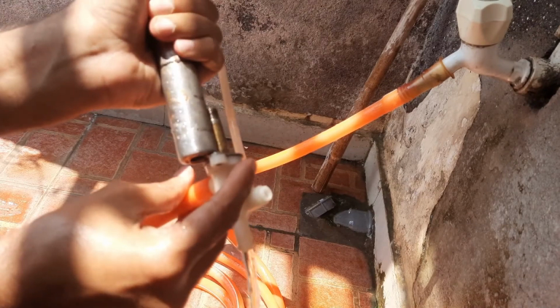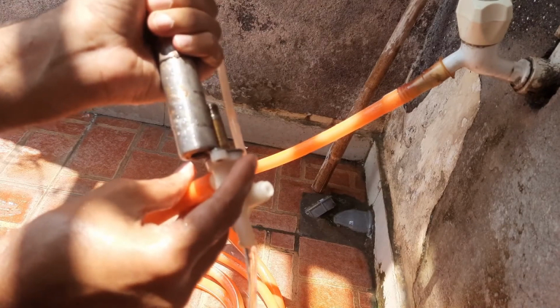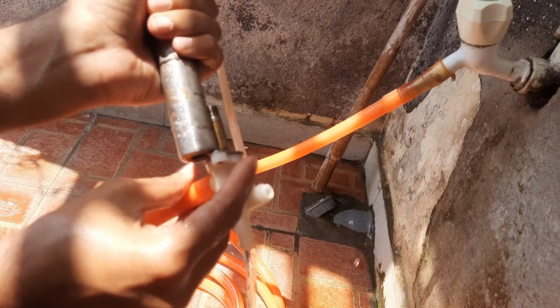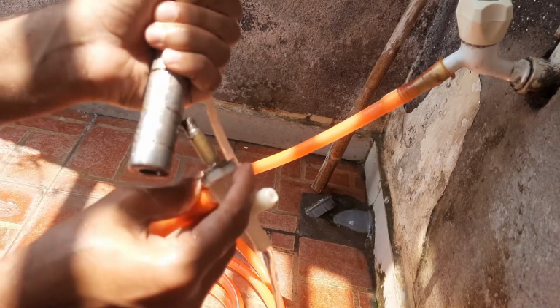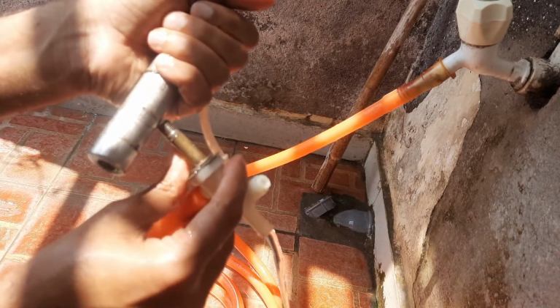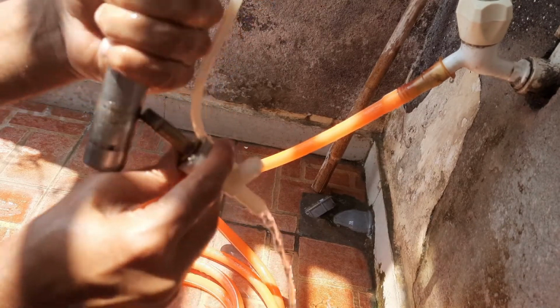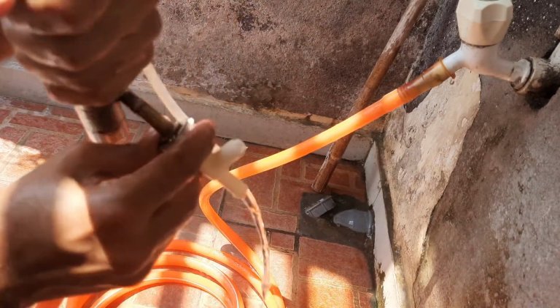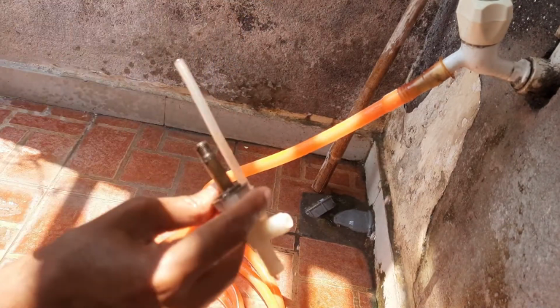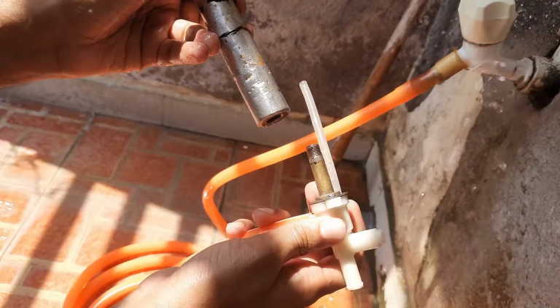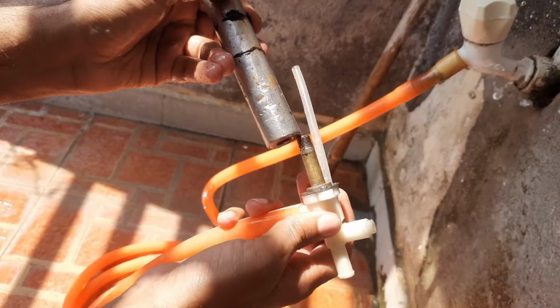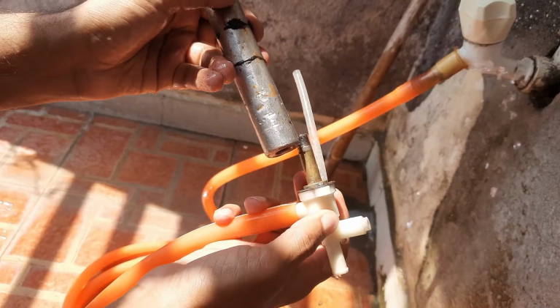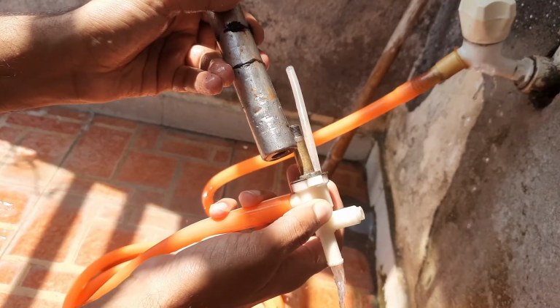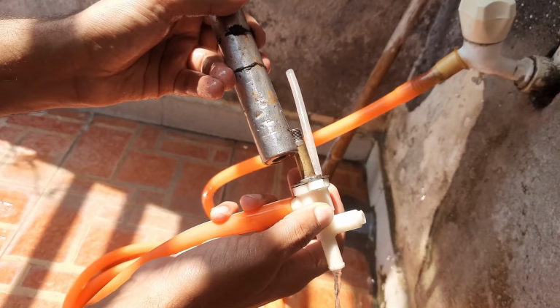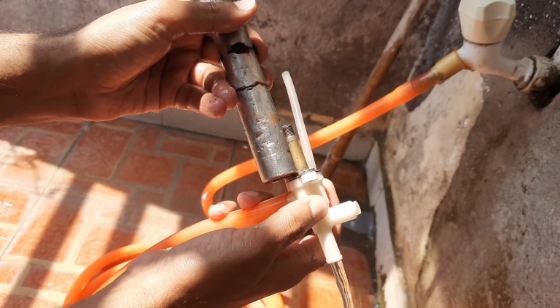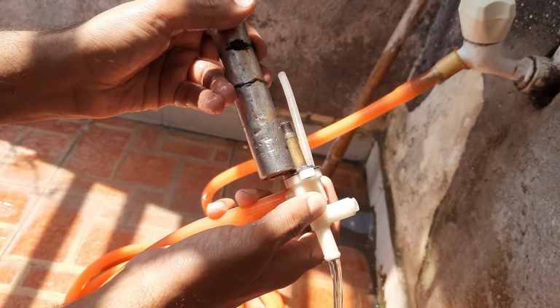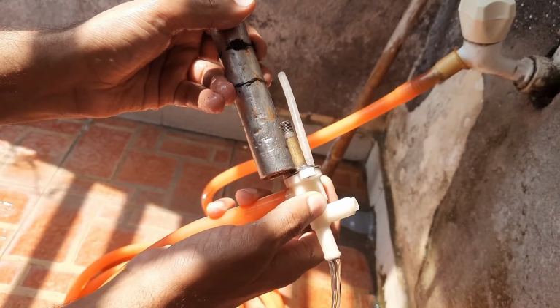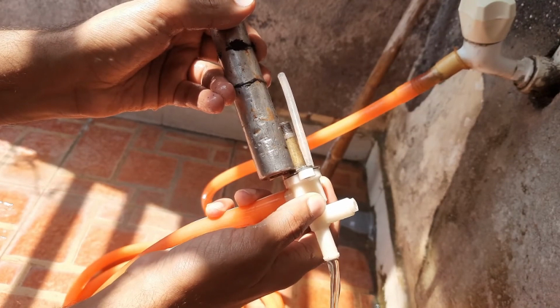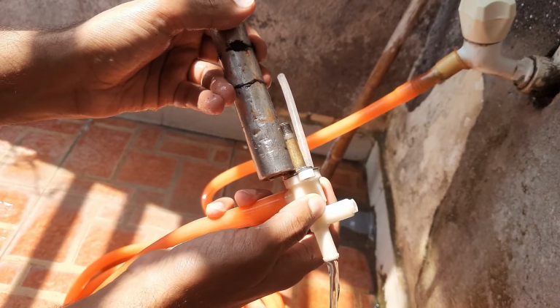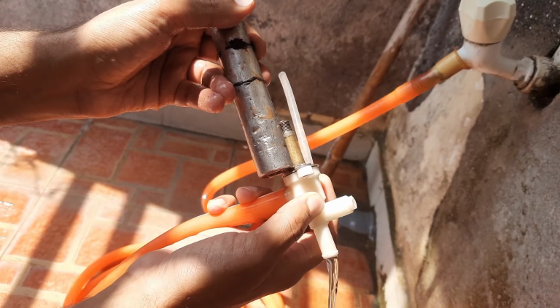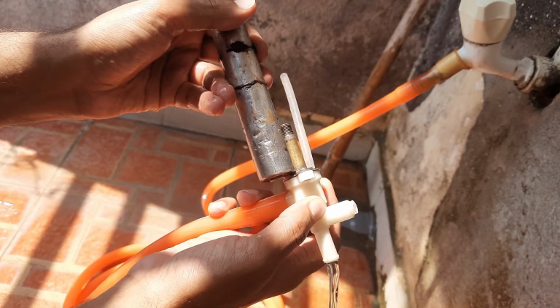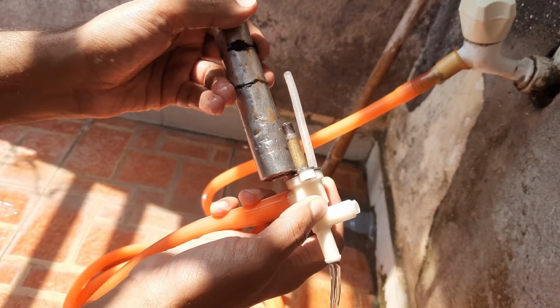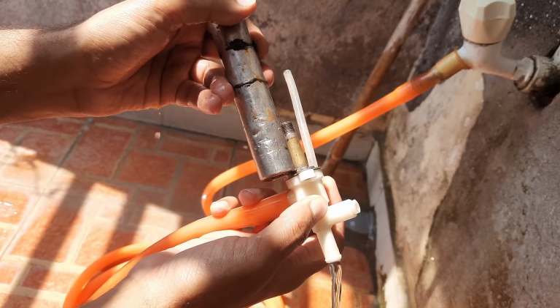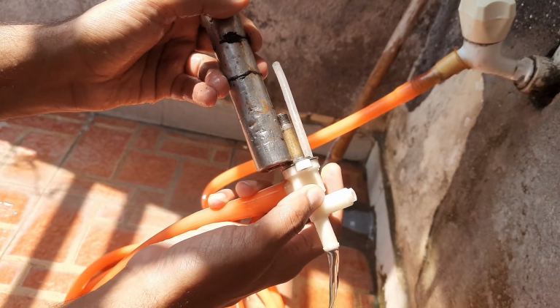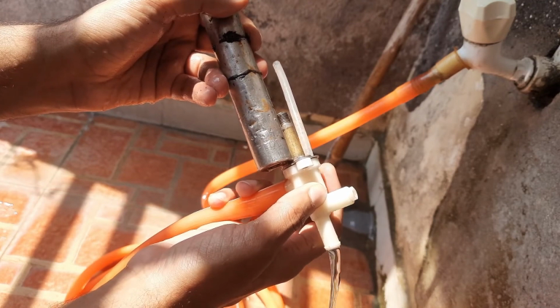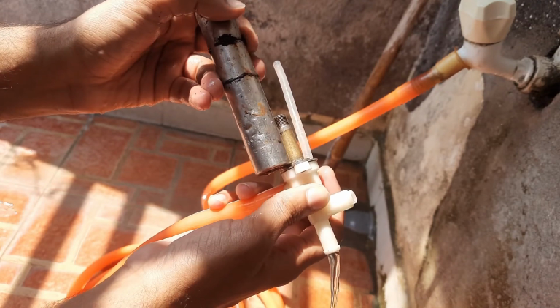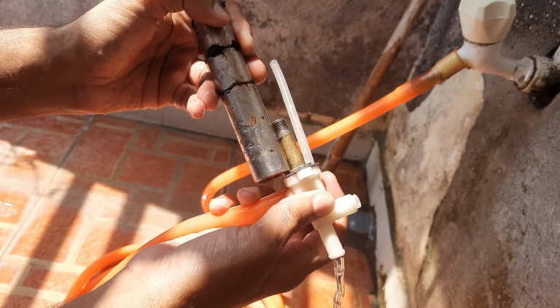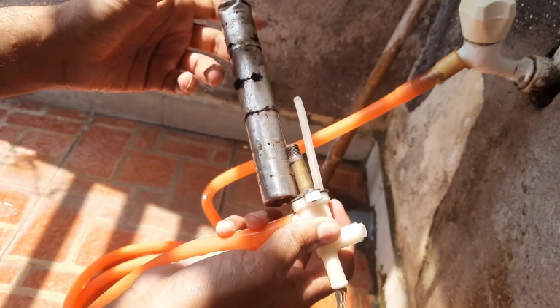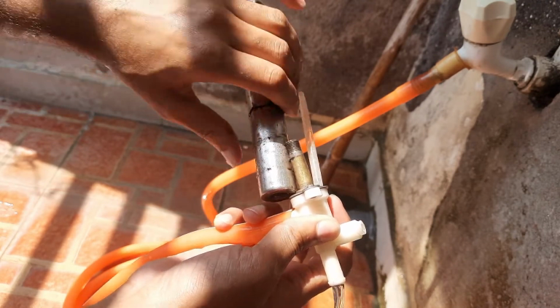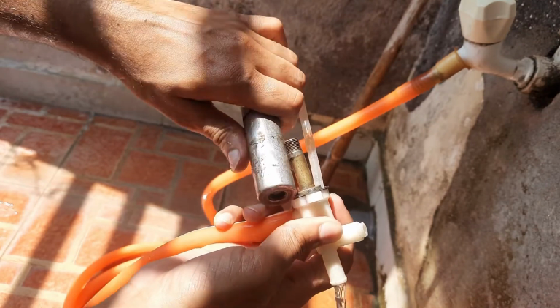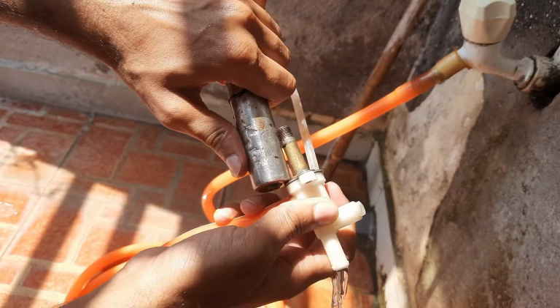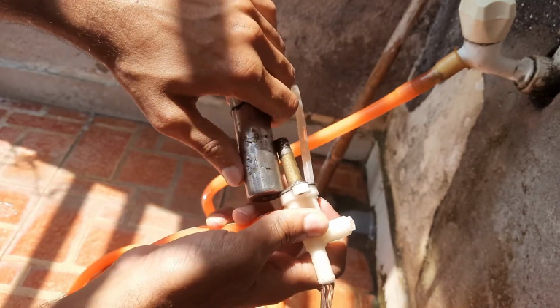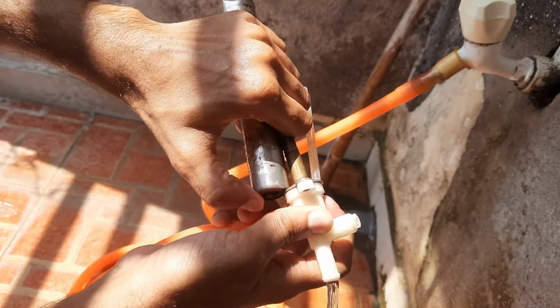Instead of a solenoid, I have used a strong magnet to demonstrate this. When I bring the magnet close, the valve opens and water starts flowing.